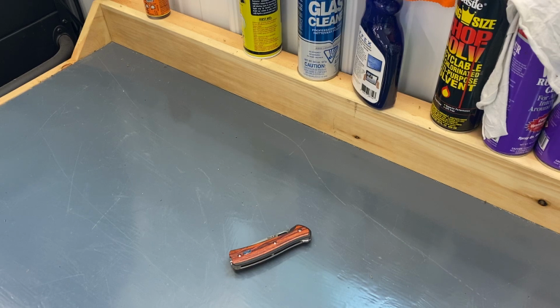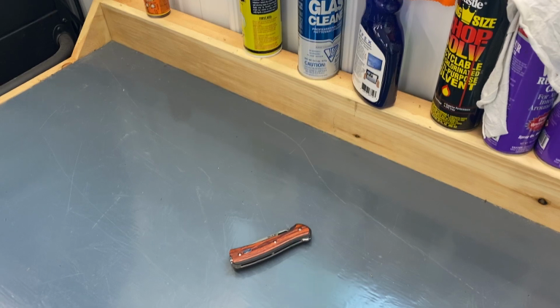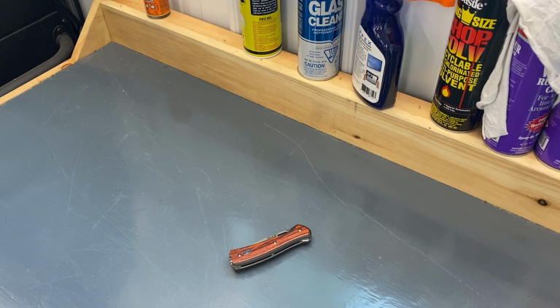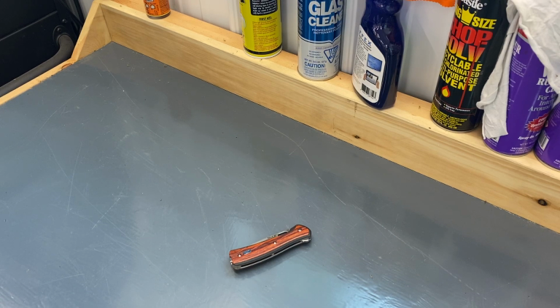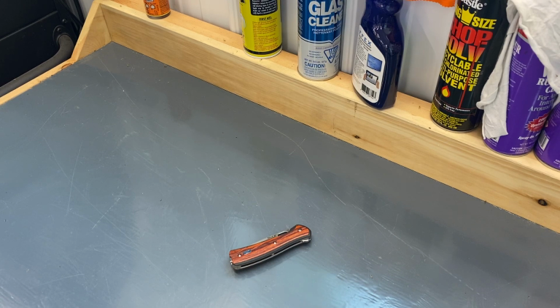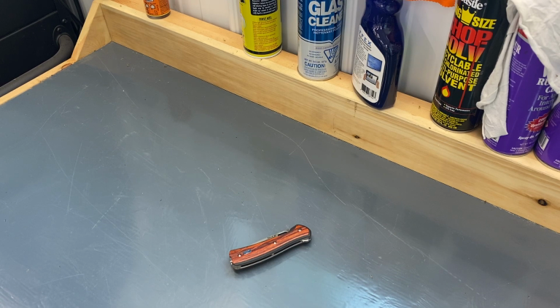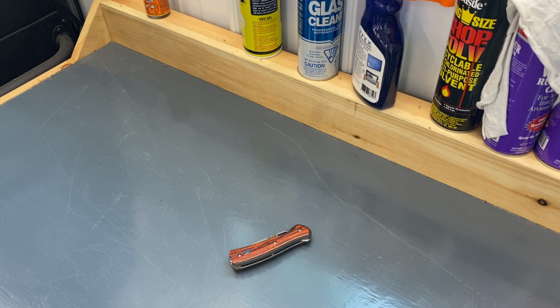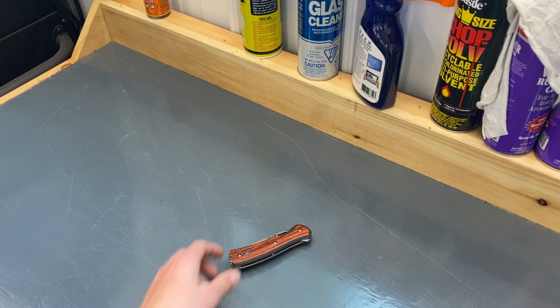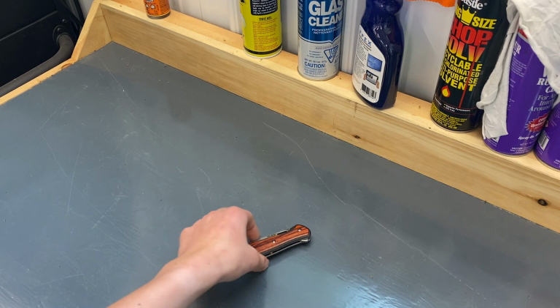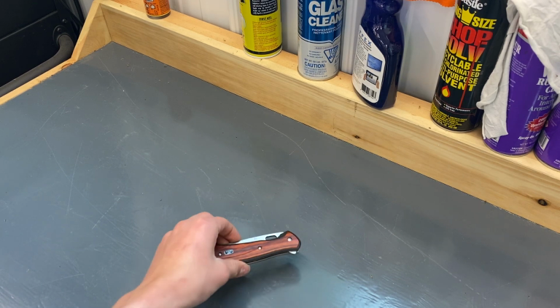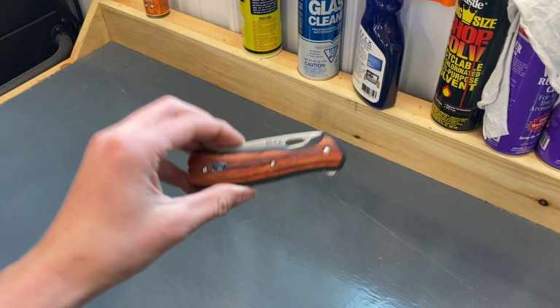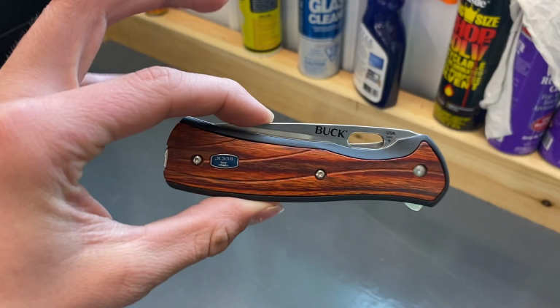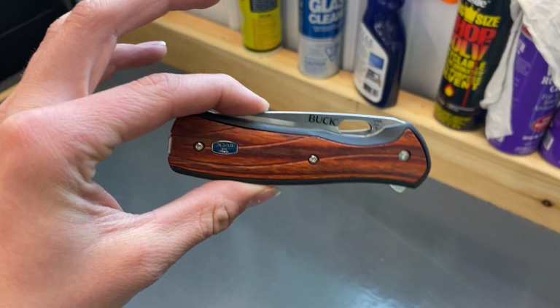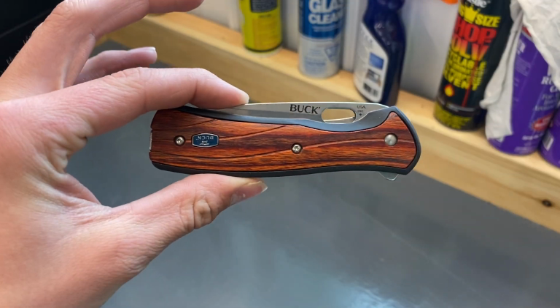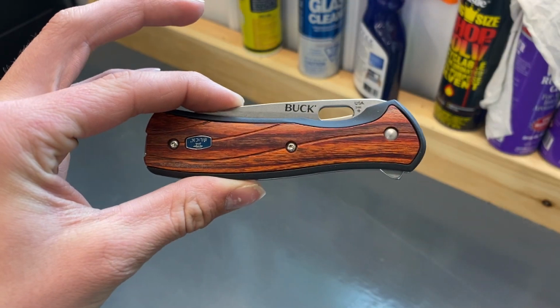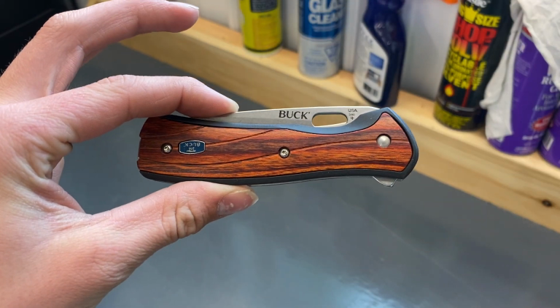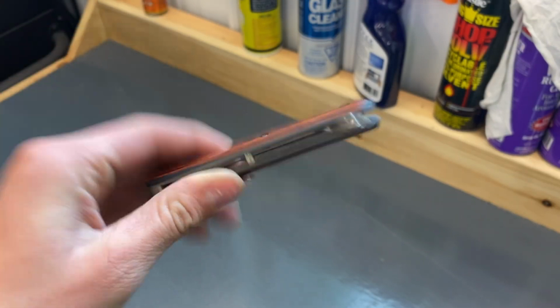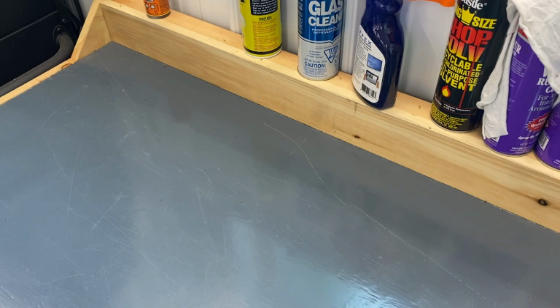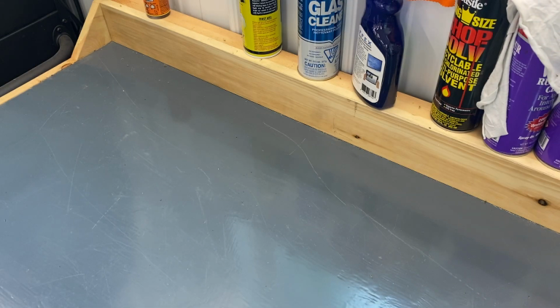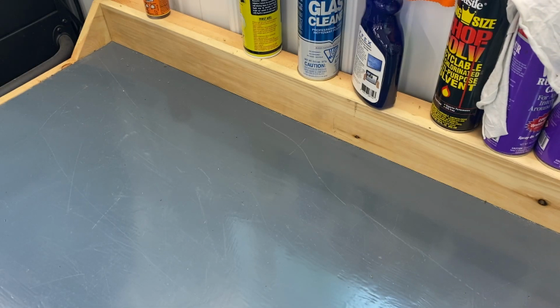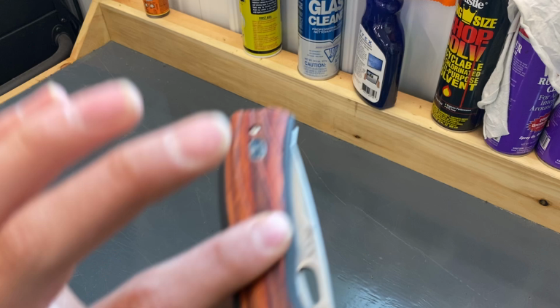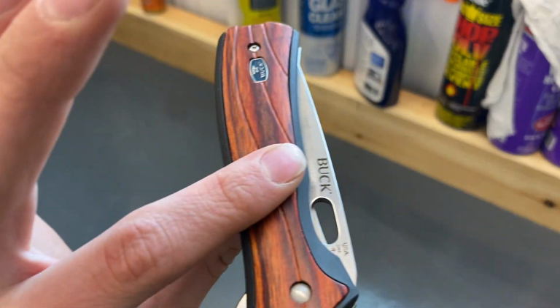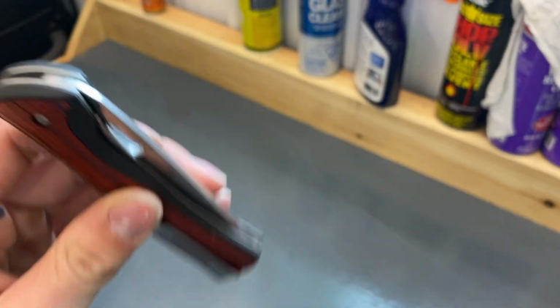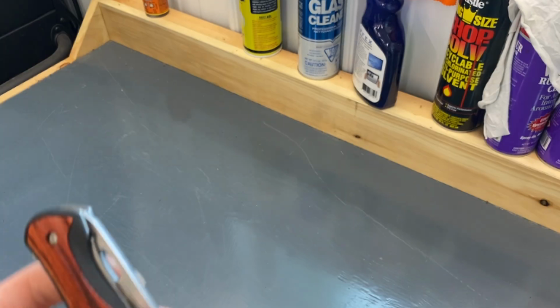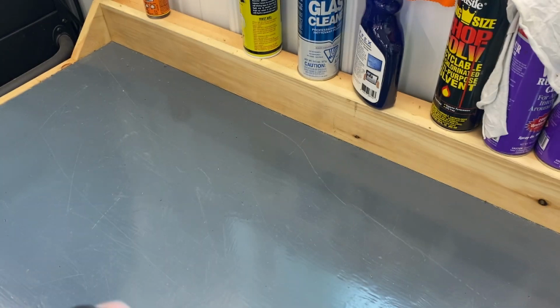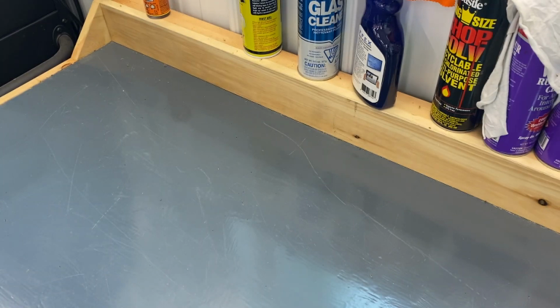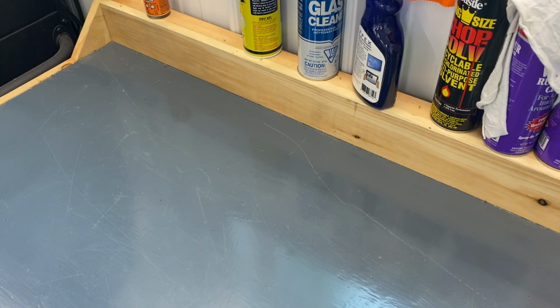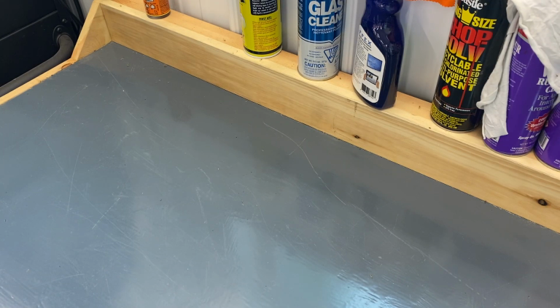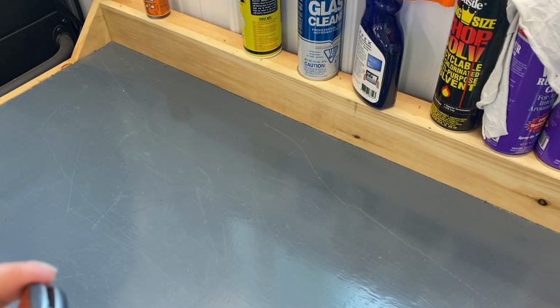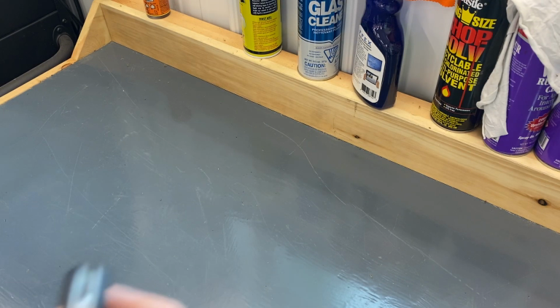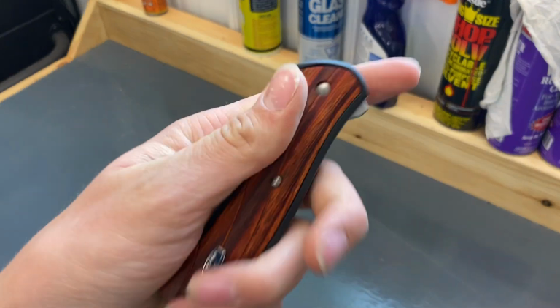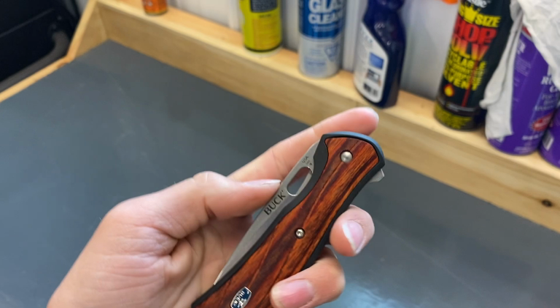What's up guys, we're back with another video, and today we're going to be taking a look at the Buck 346 Vantage. I got this knife at Cabela's — they run about 50 bucks.